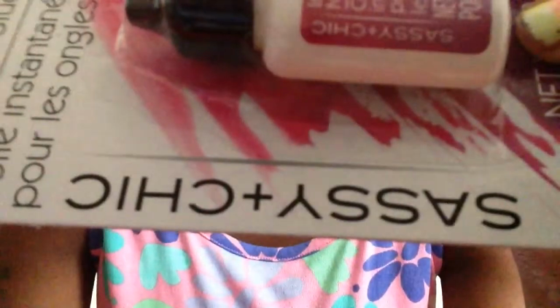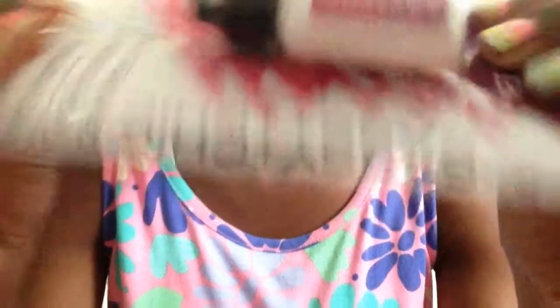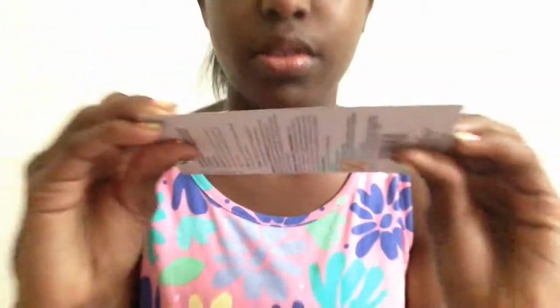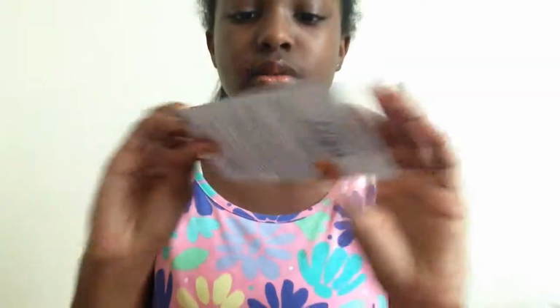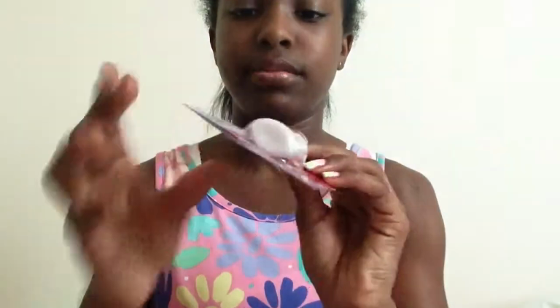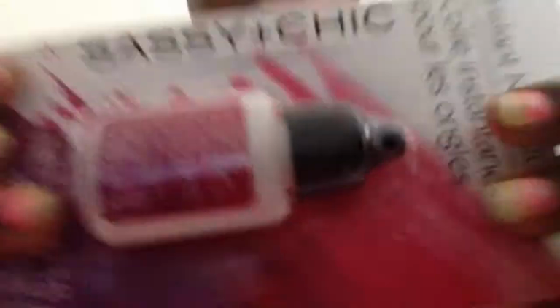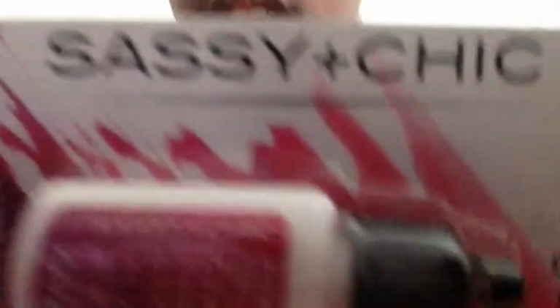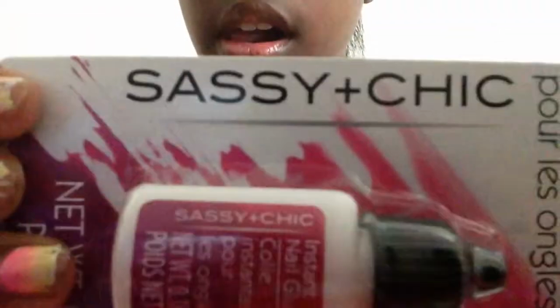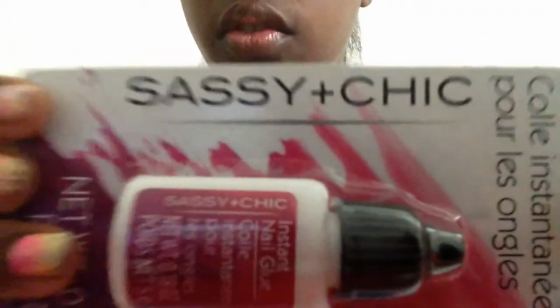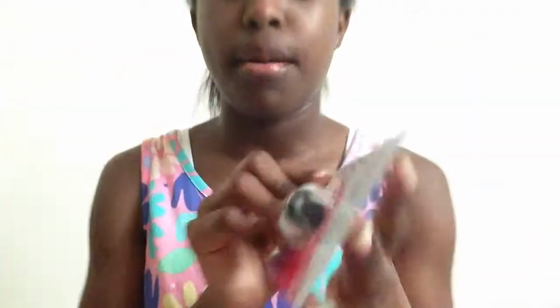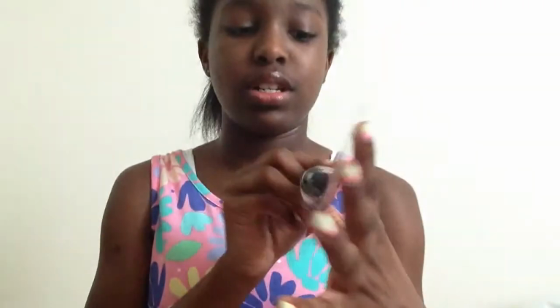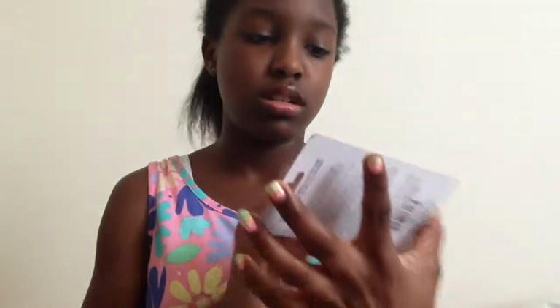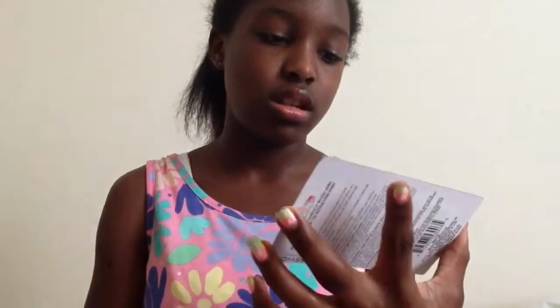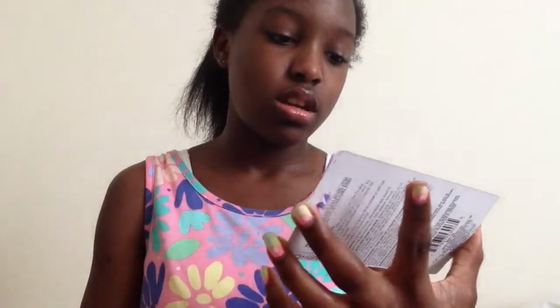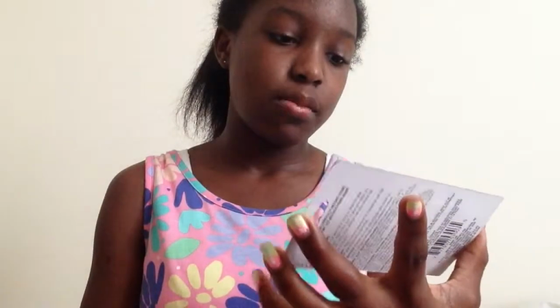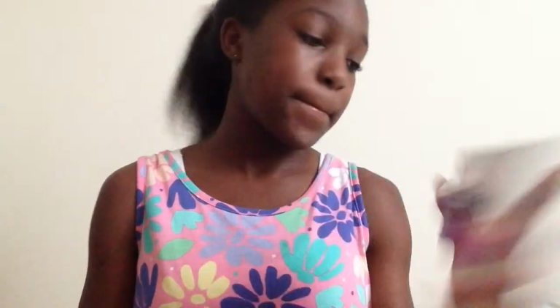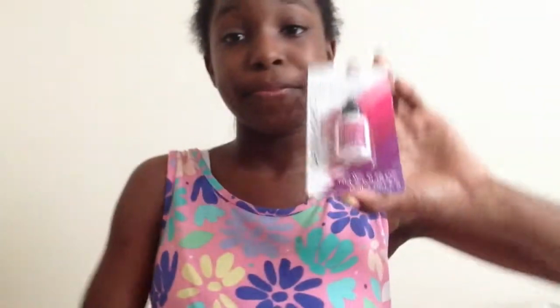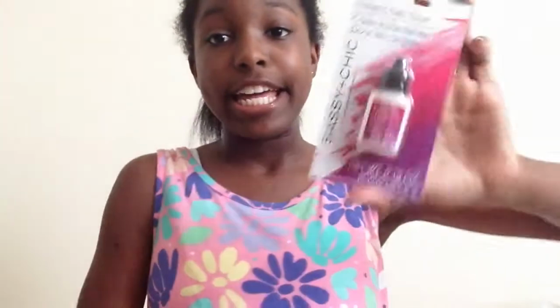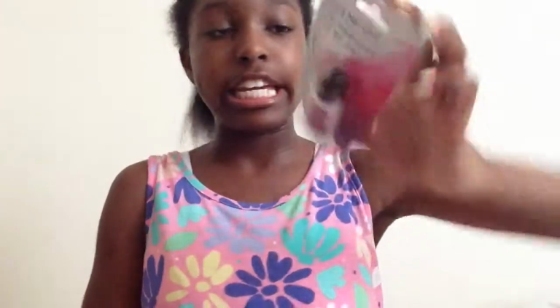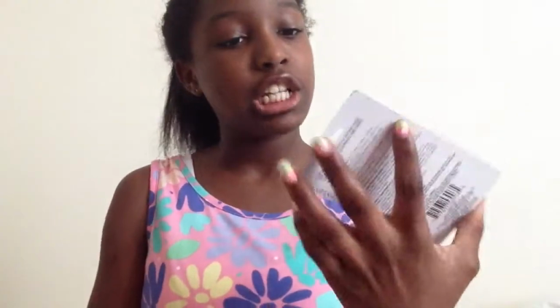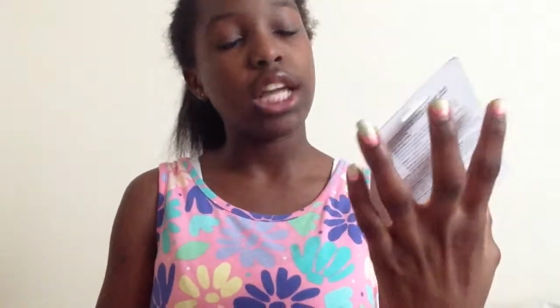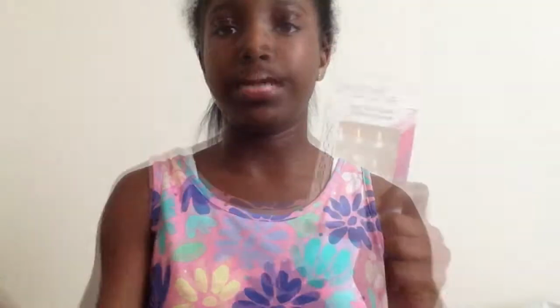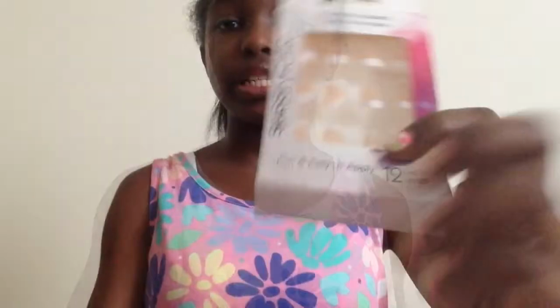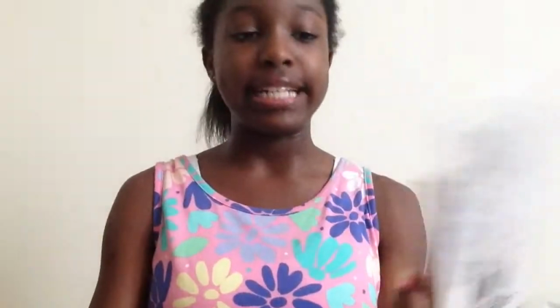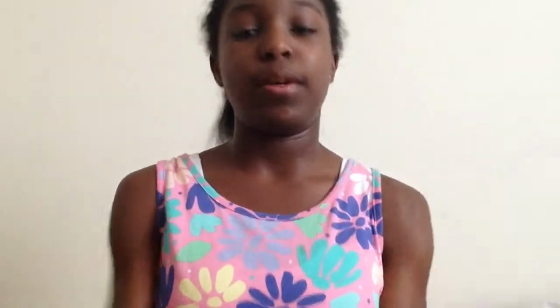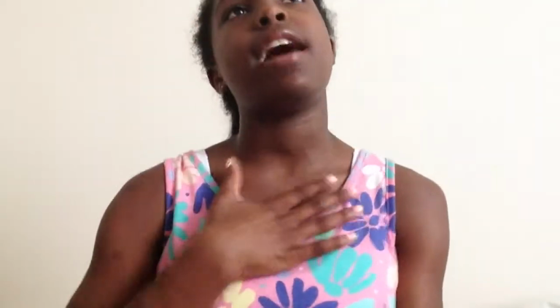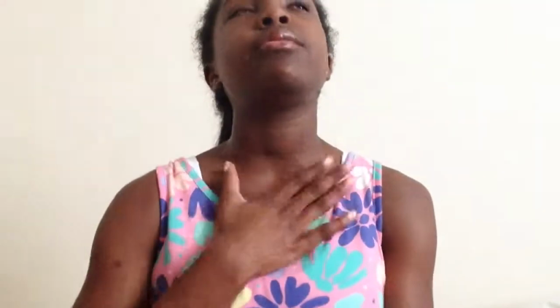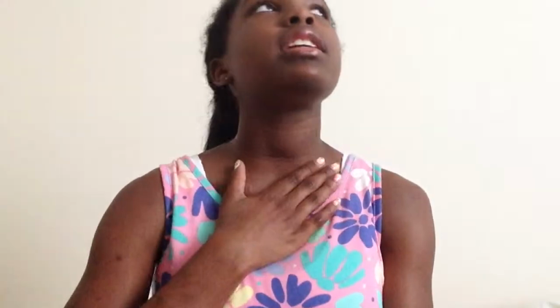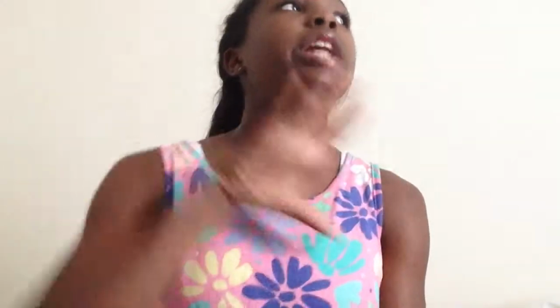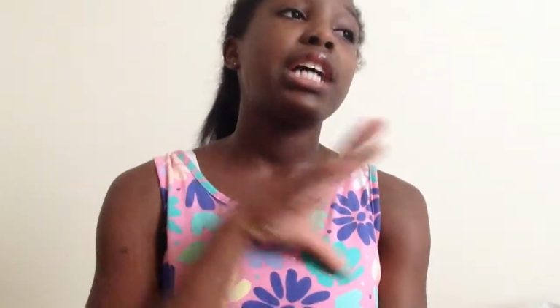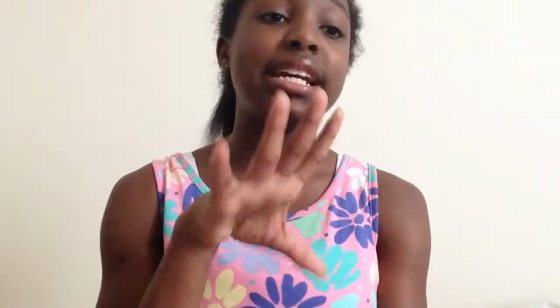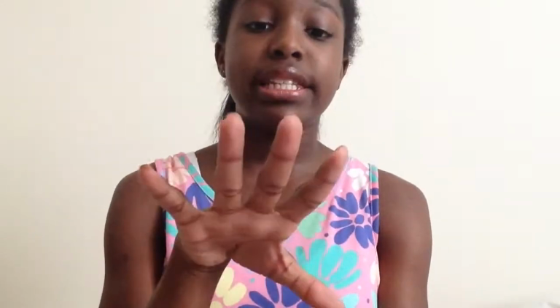Hopefully it's not backwards — bam, instant nail glue! I got it with fake nails because for some reason whenever I actually do my nails they're just not, you know, good.